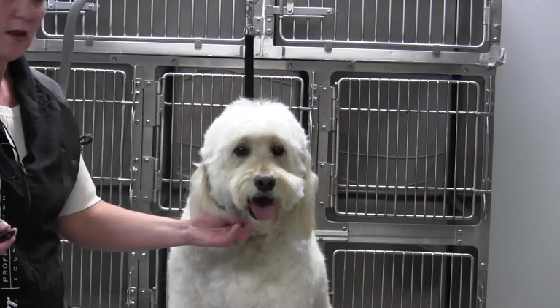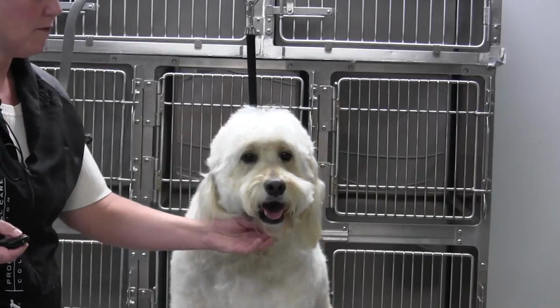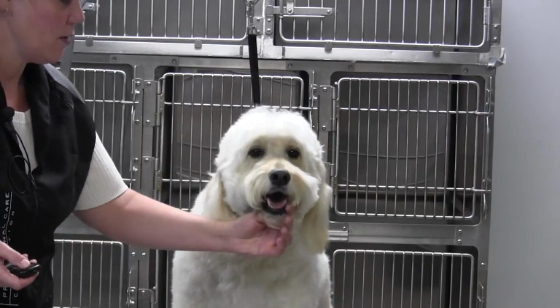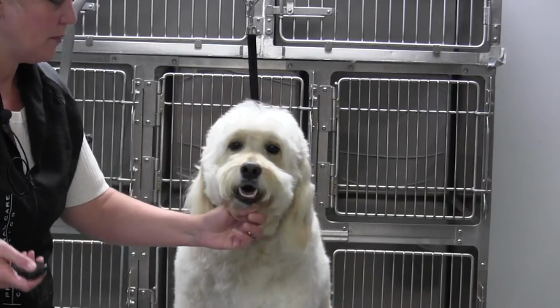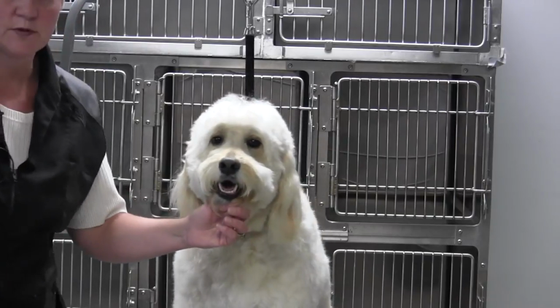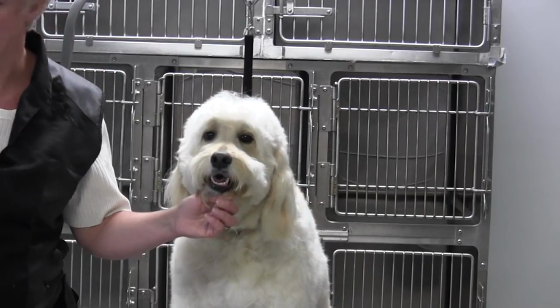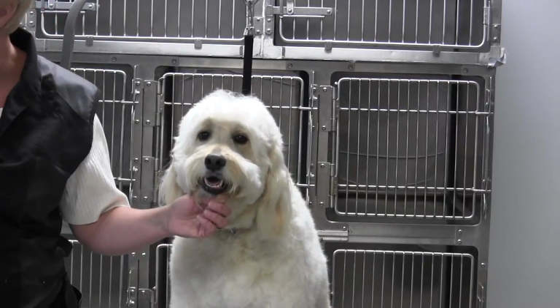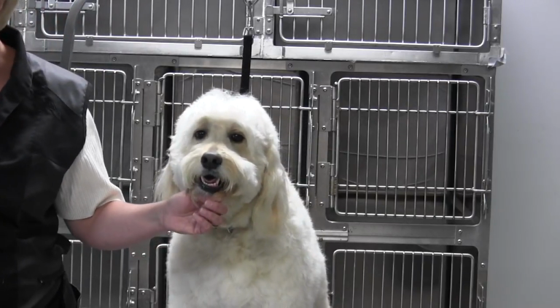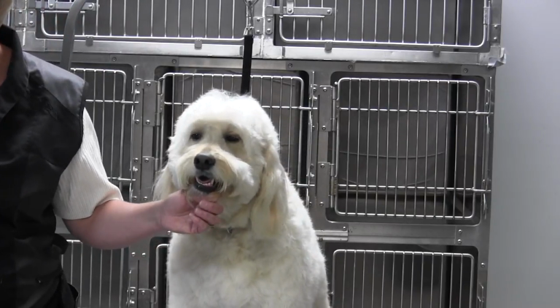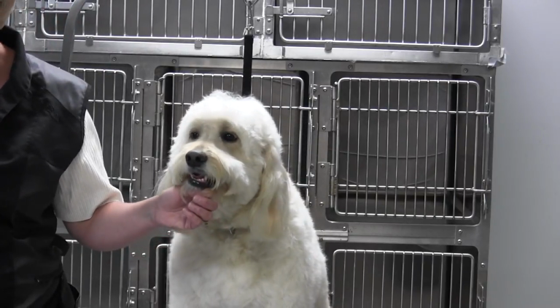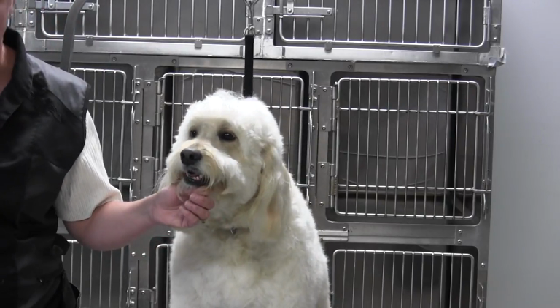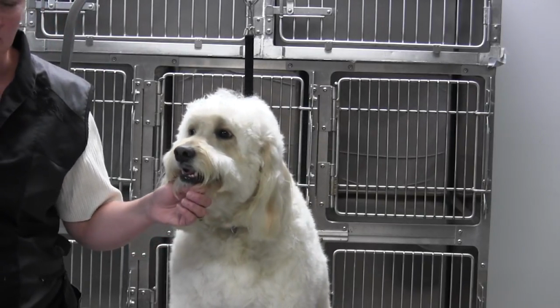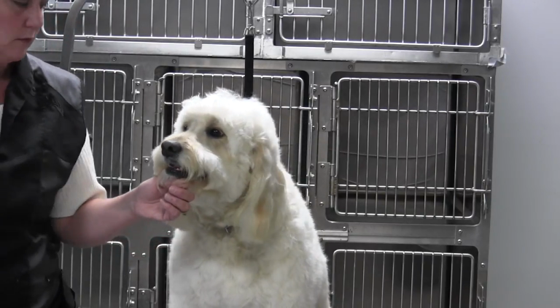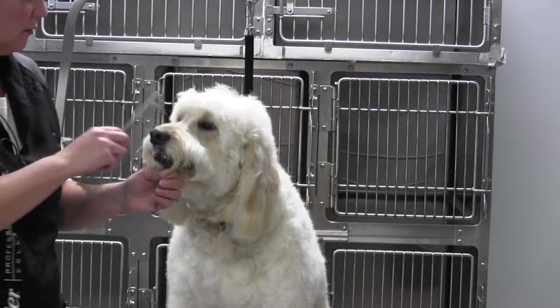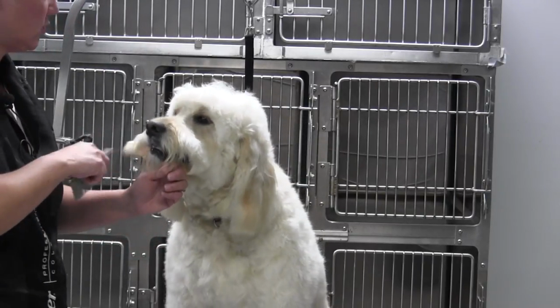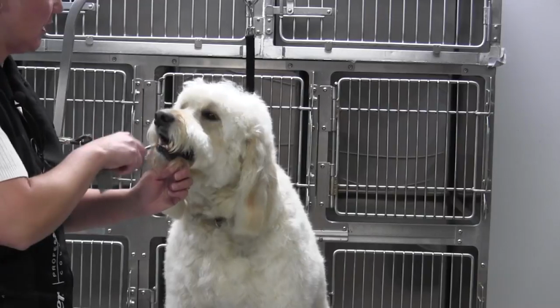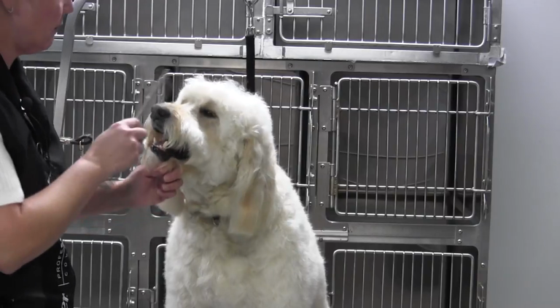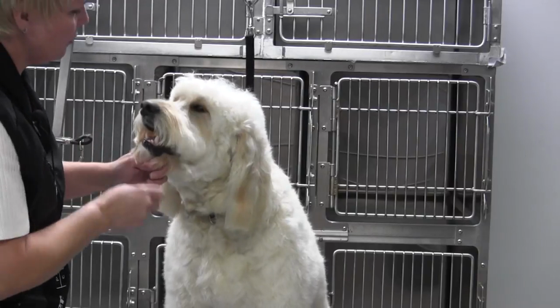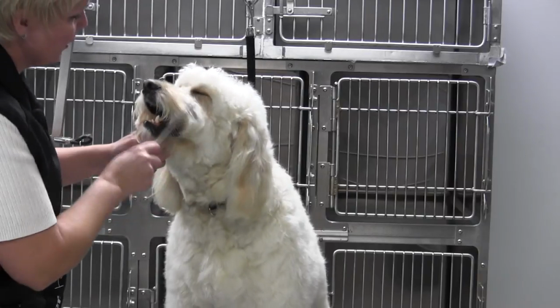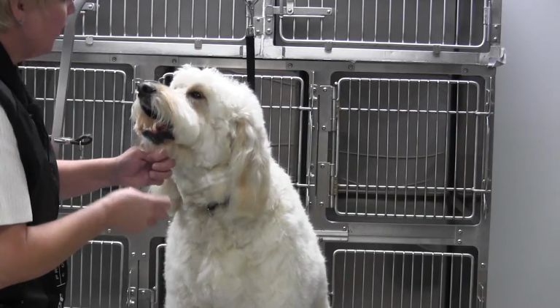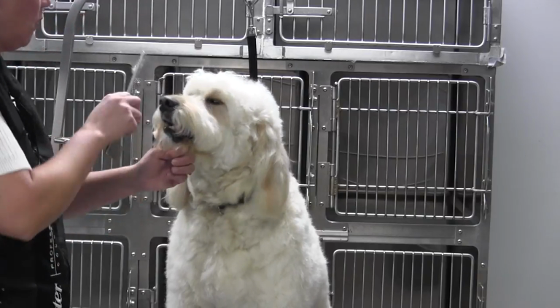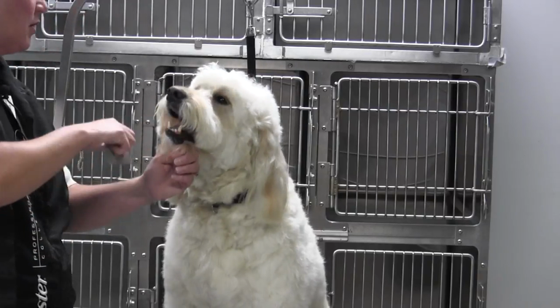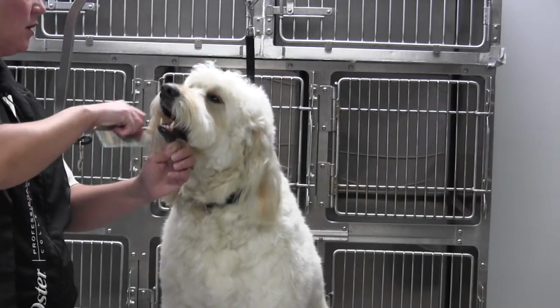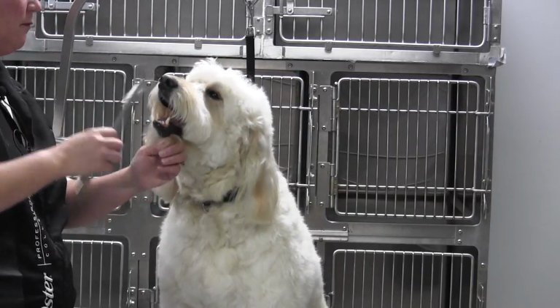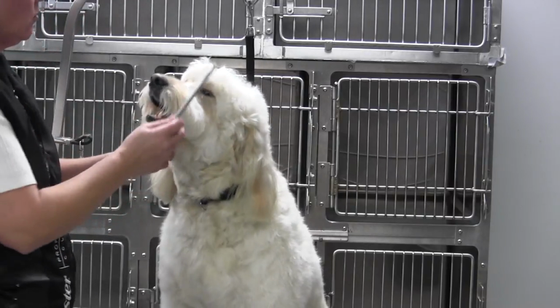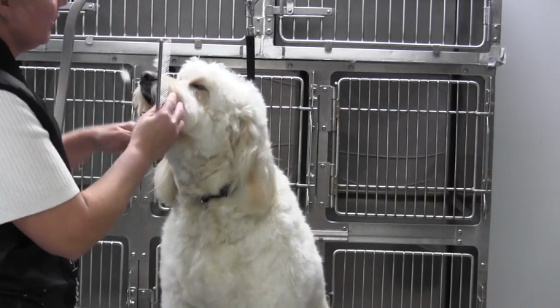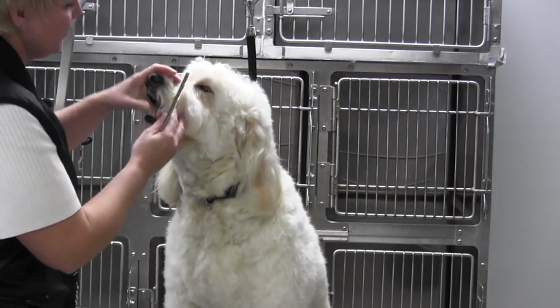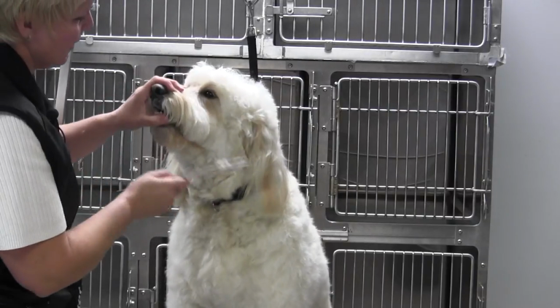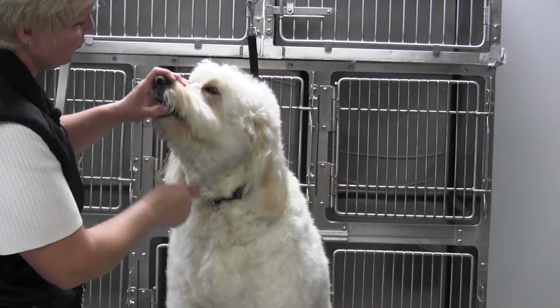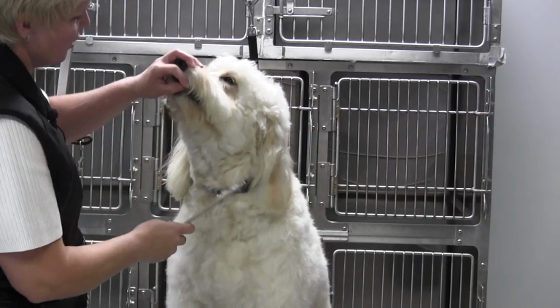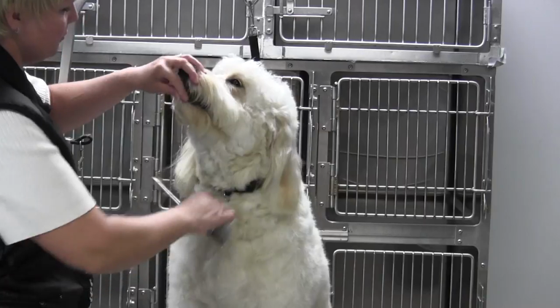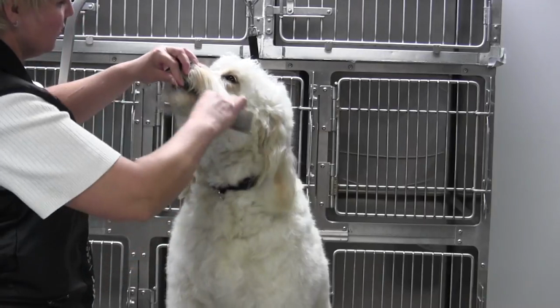We're back with Obie and I've already got the picture tightened up here. Now, we're going to work on the muzzle. We've cleaned up the eyes and we're moving on to the muzzle.